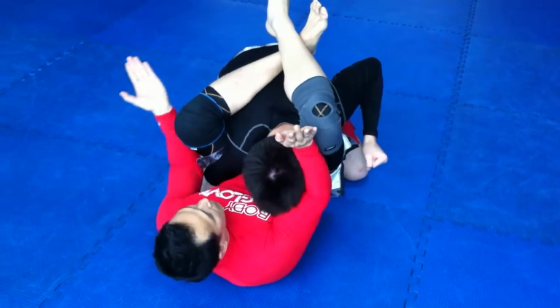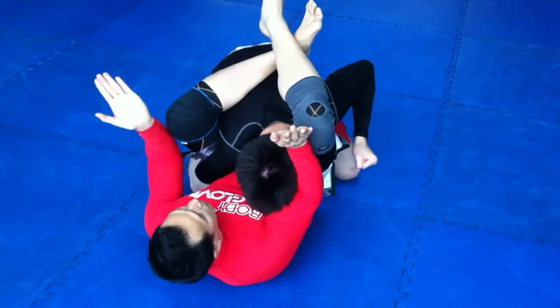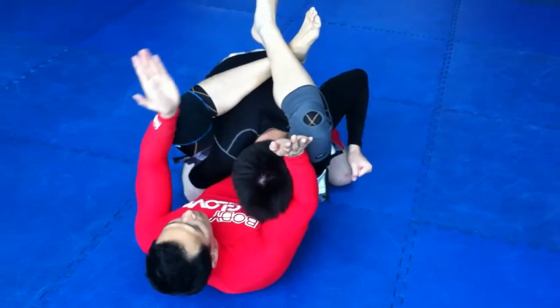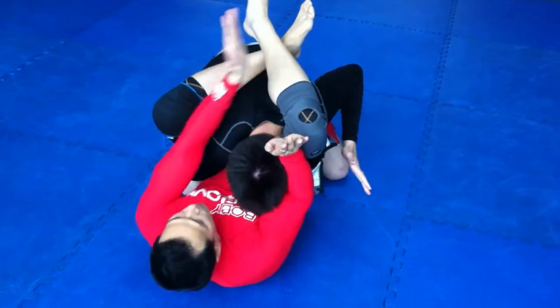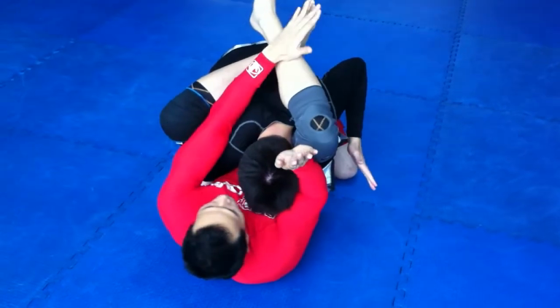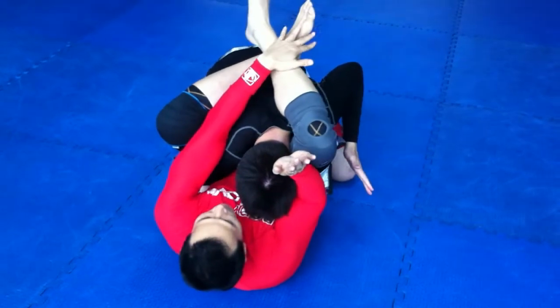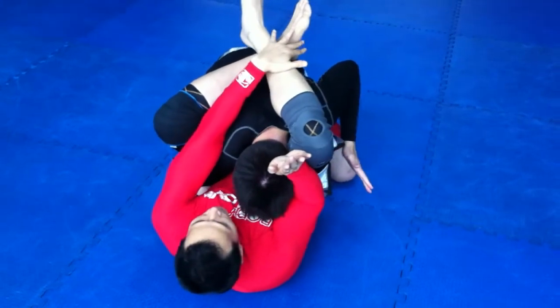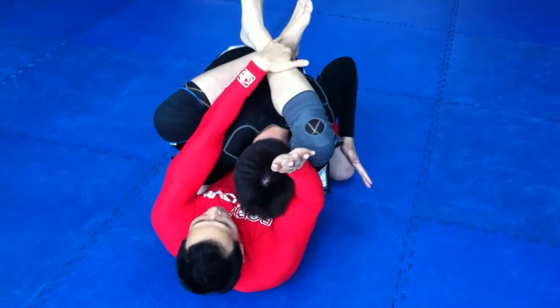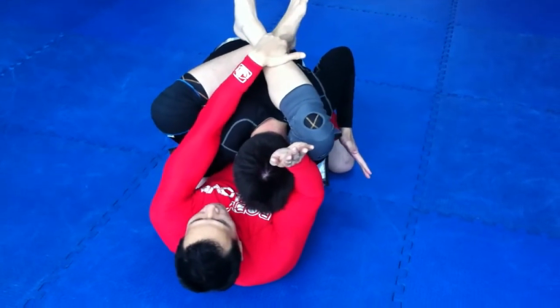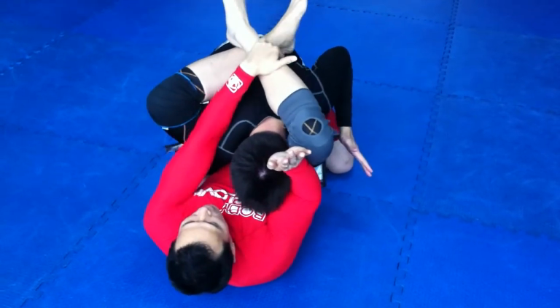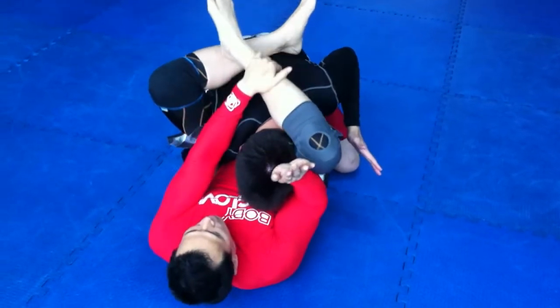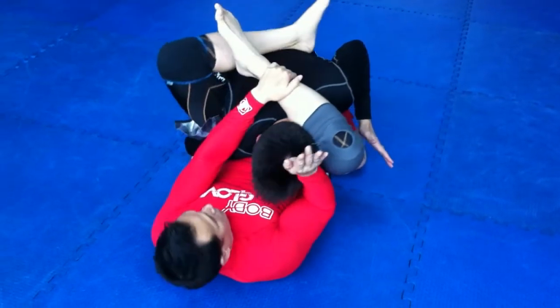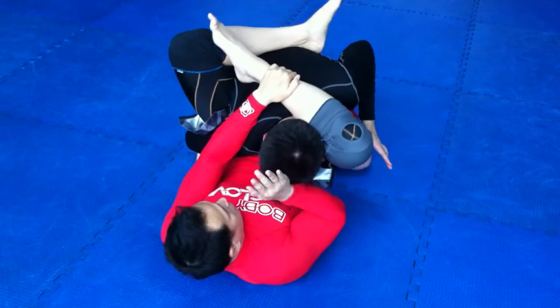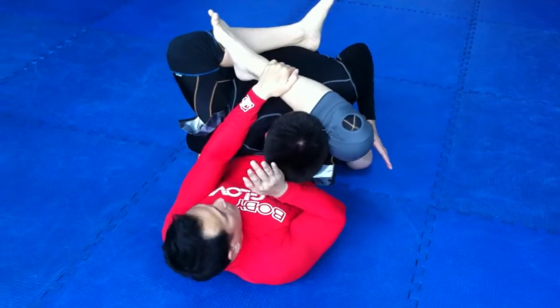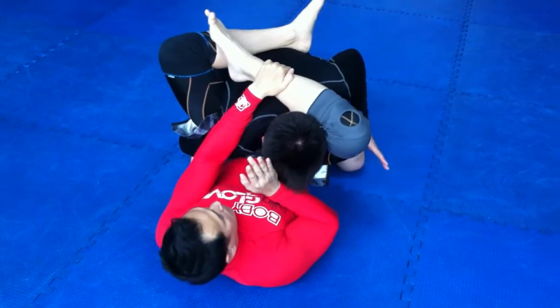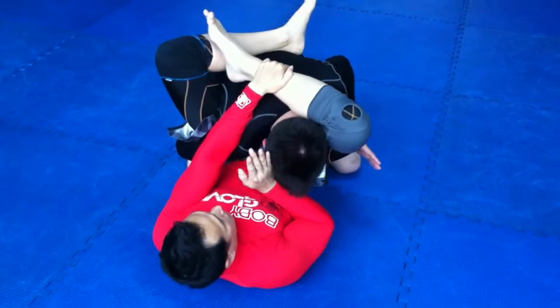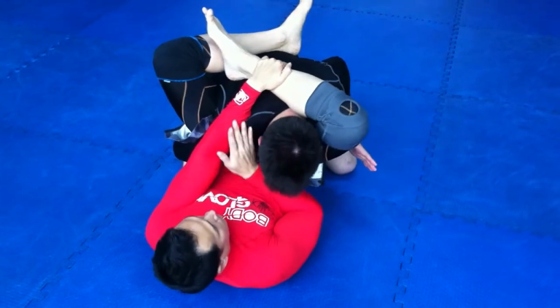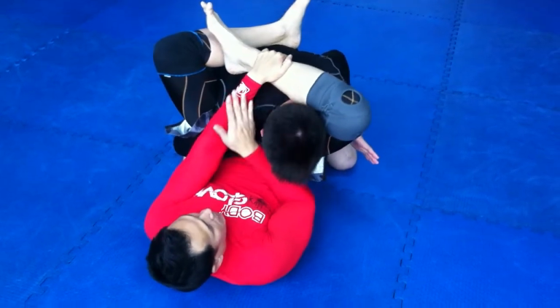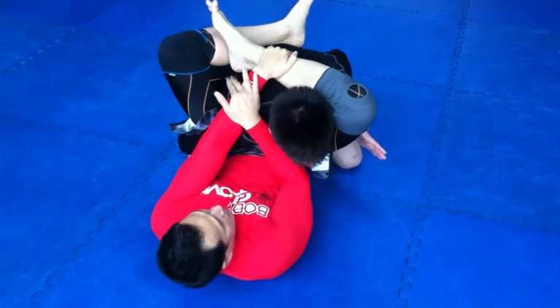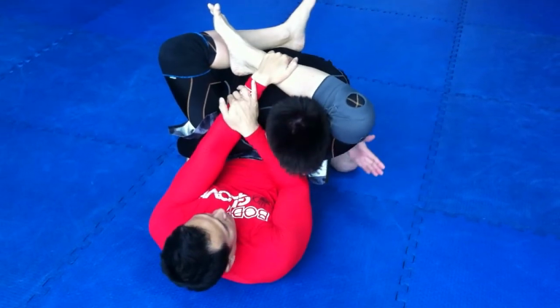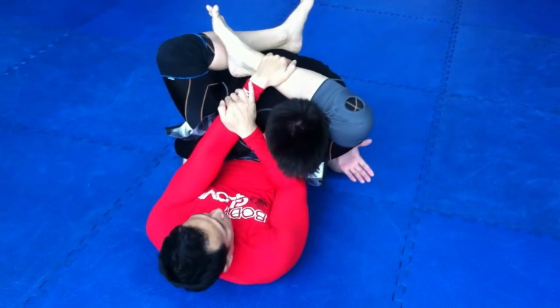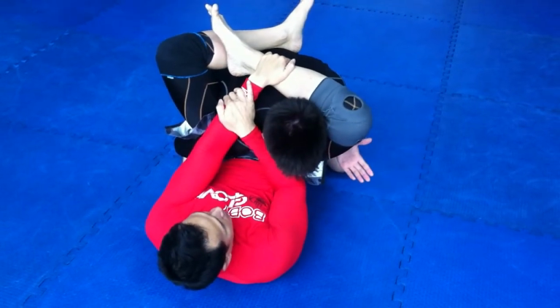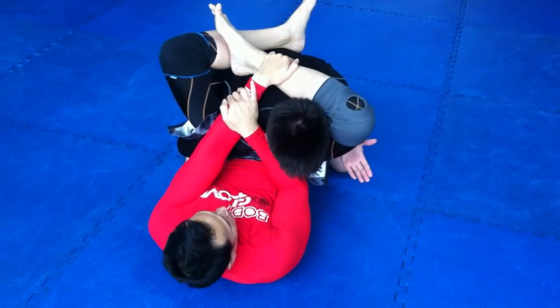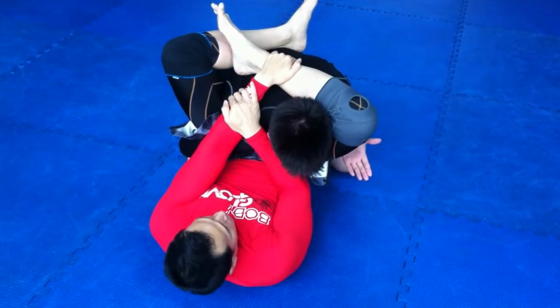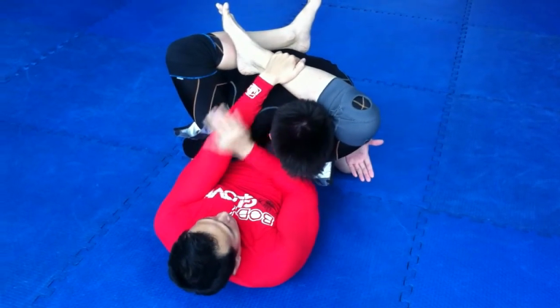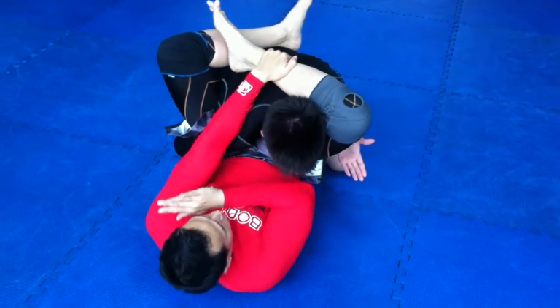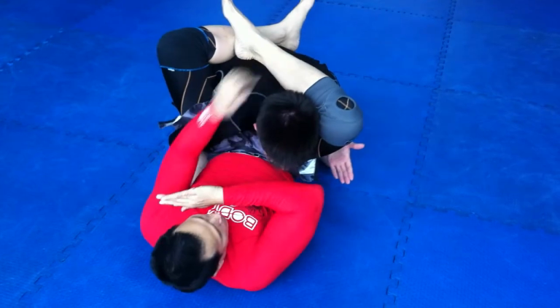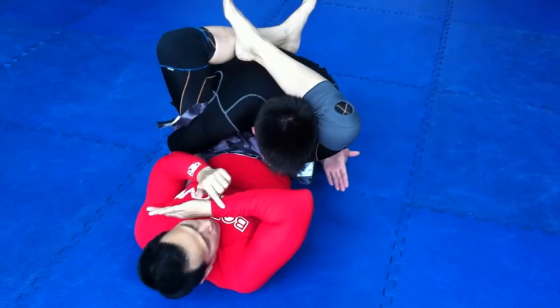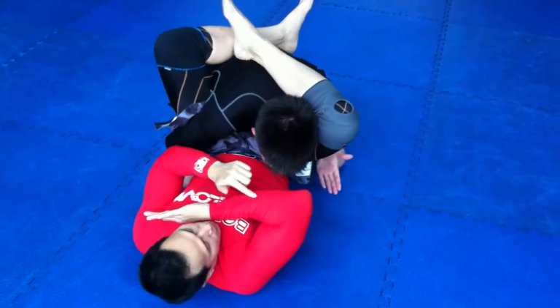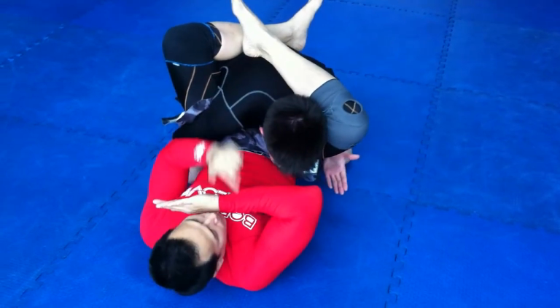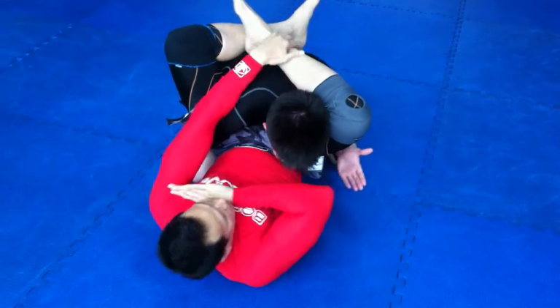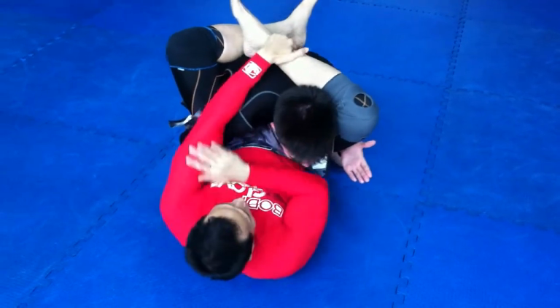This is for number two. And on three, you grab your shin, go in. This hand, grab your forearm, push this bone on the shoulder.